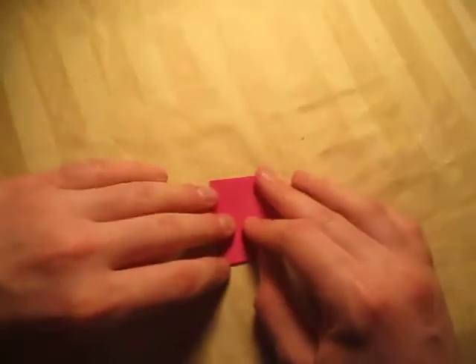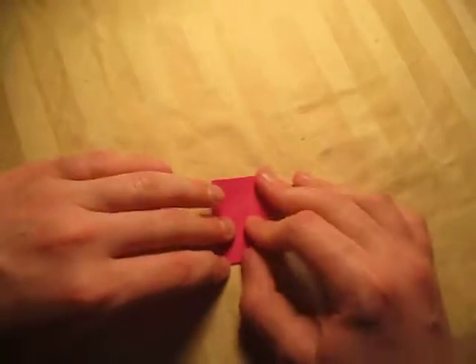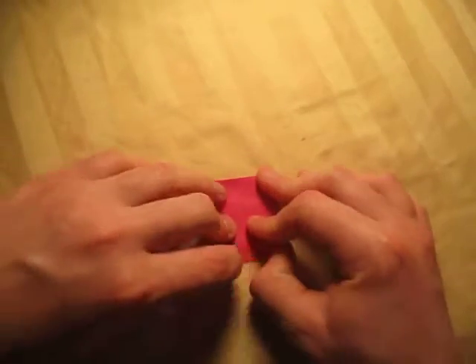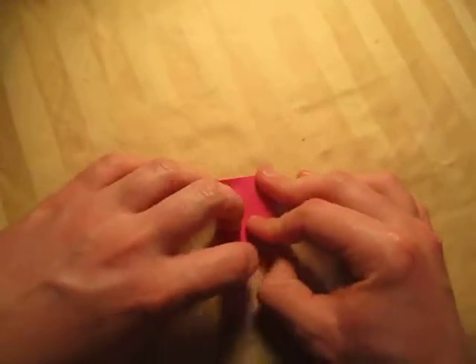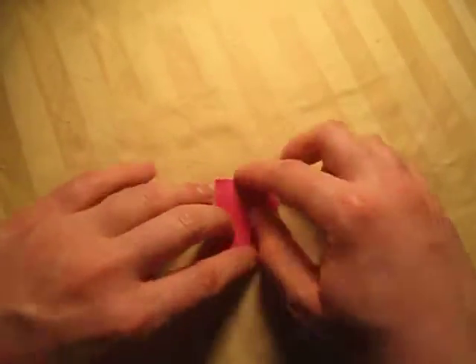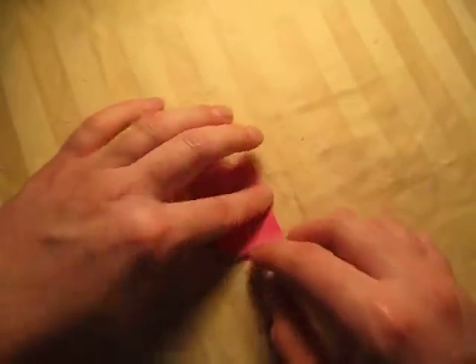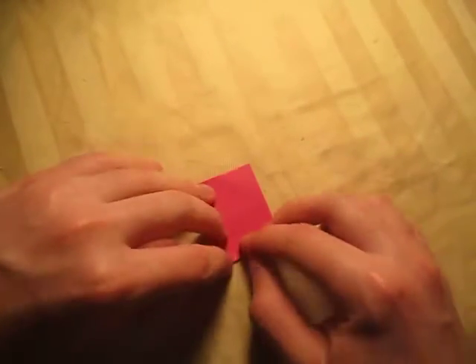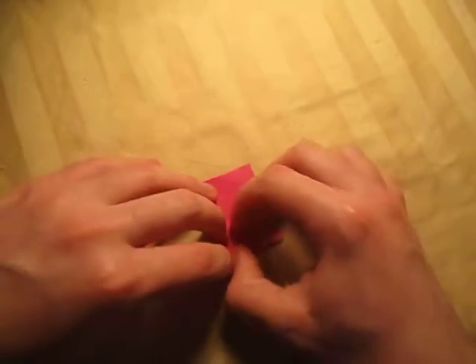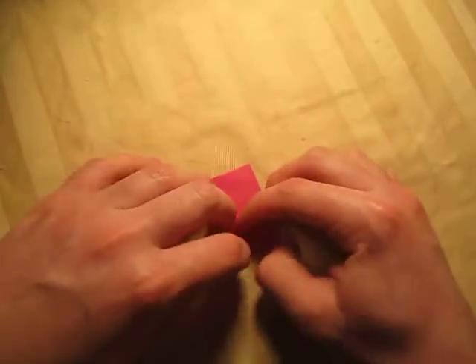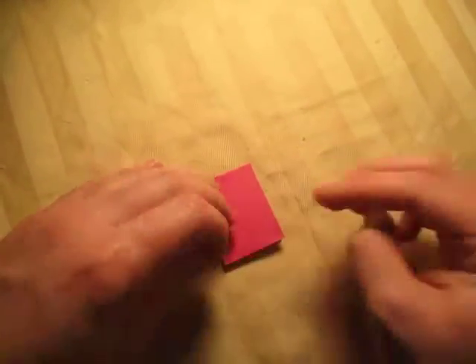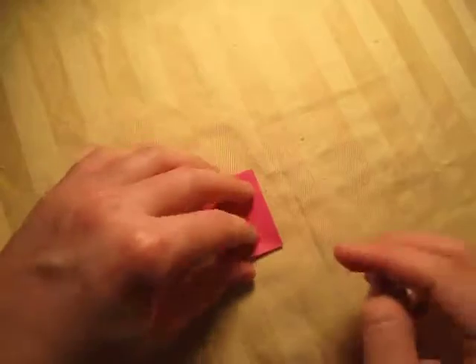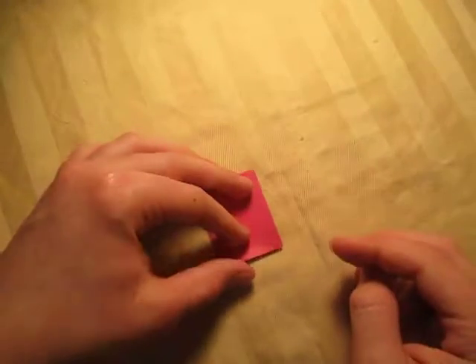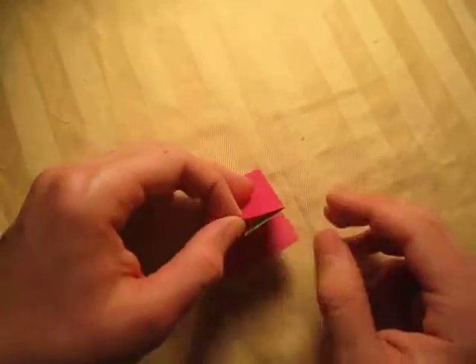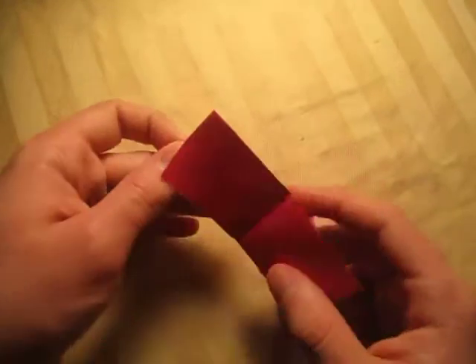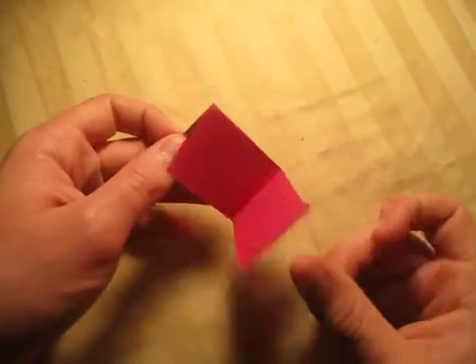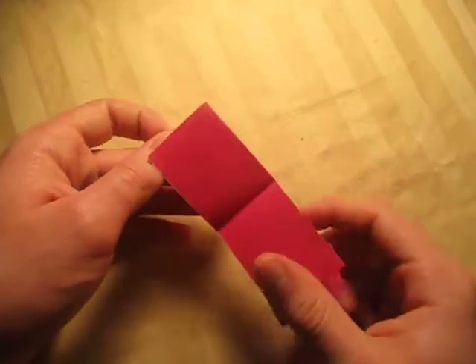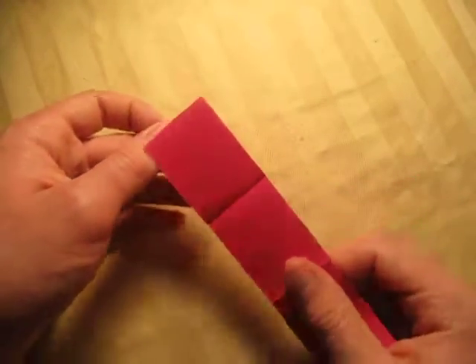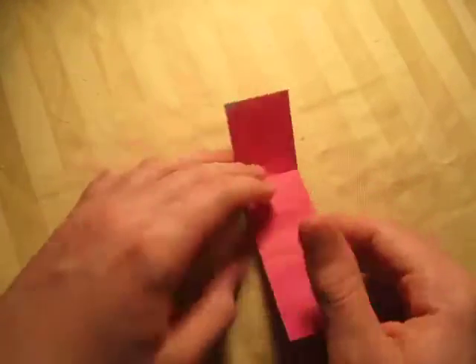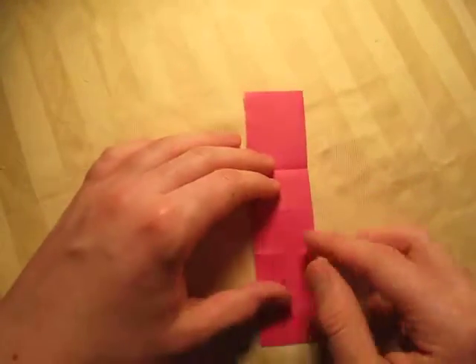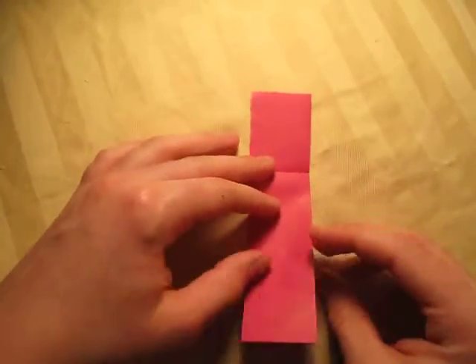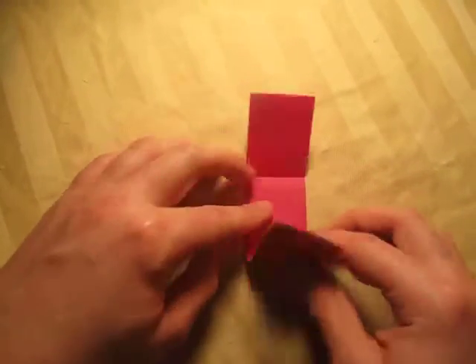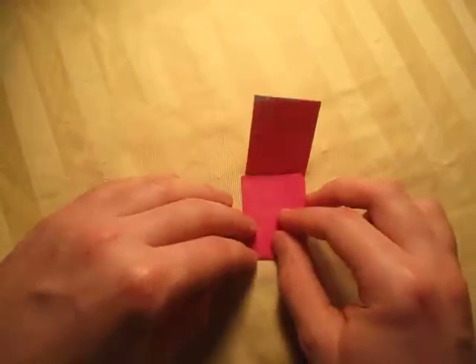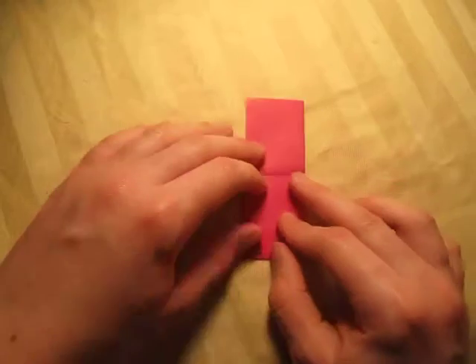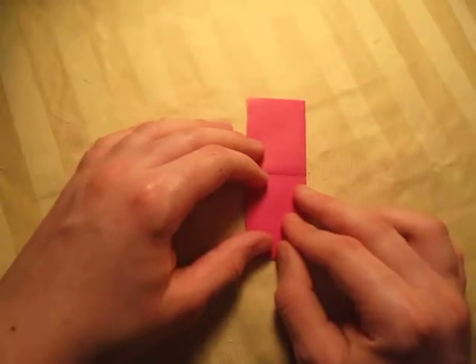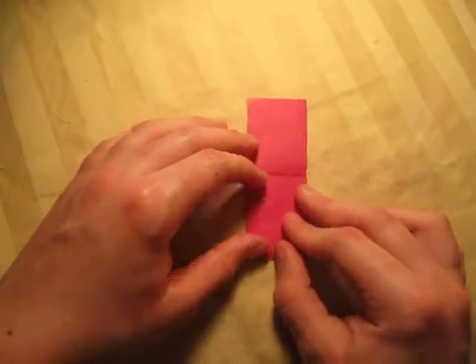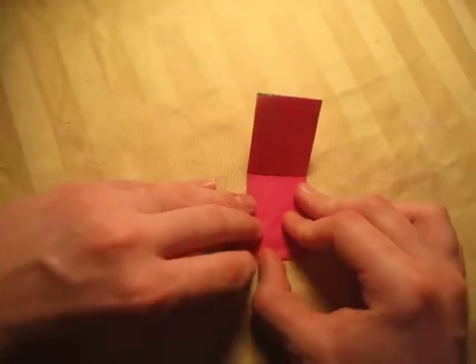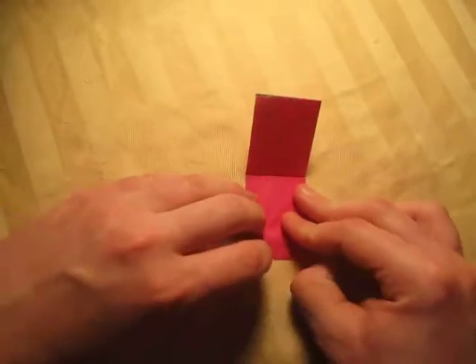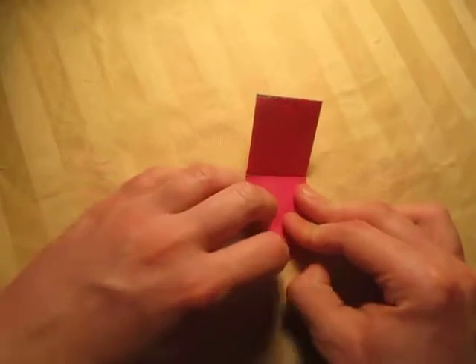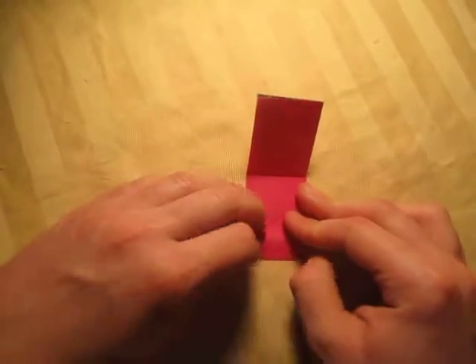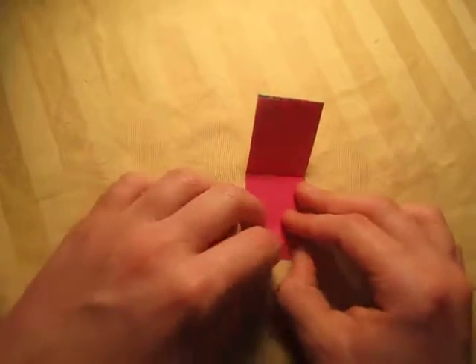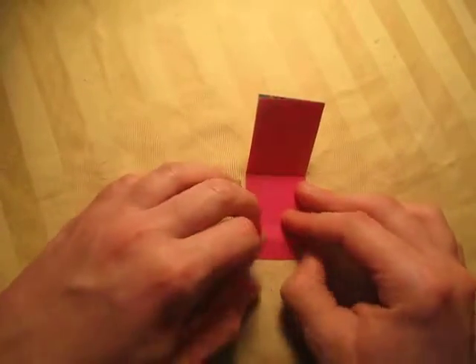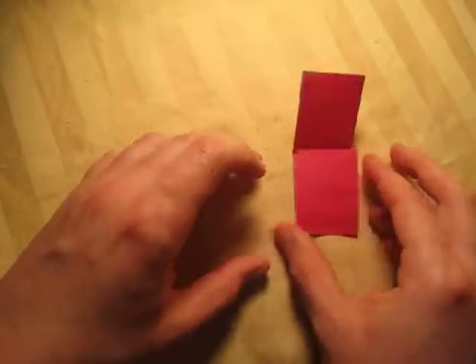When you're happy with that, crease sharply right here and right here. Now reverse the mountain fold like this, just like that.